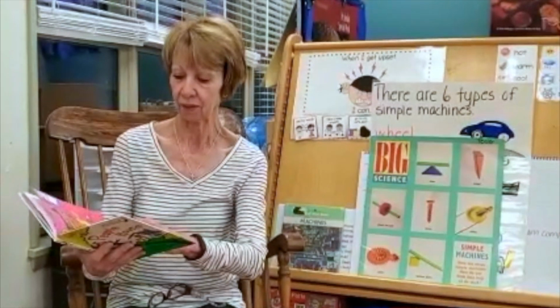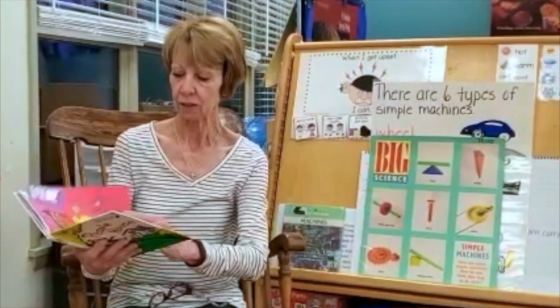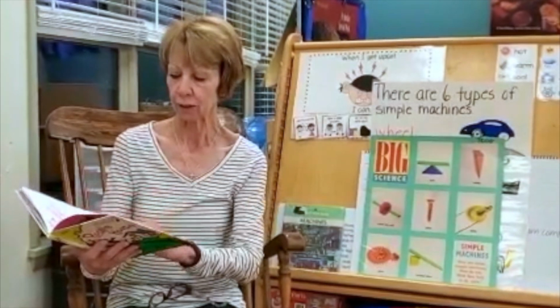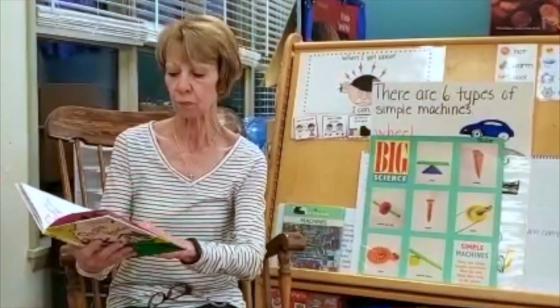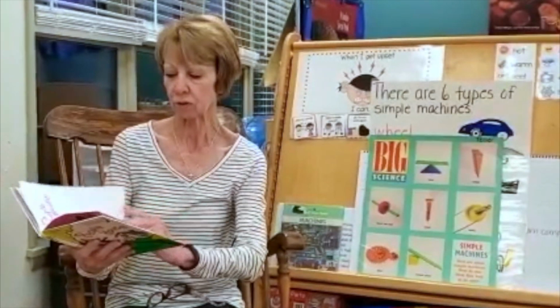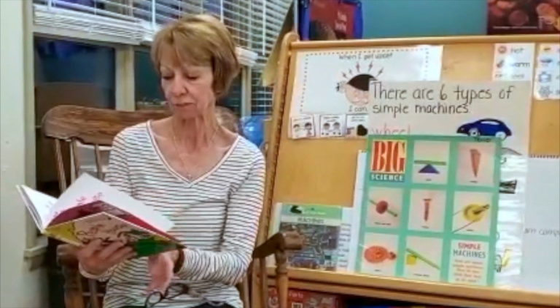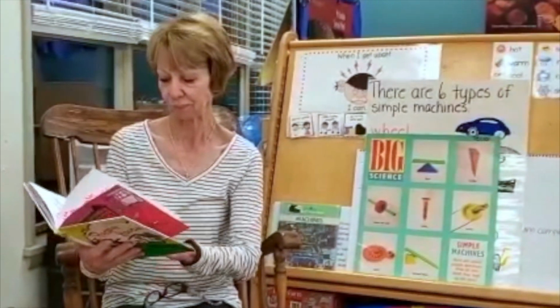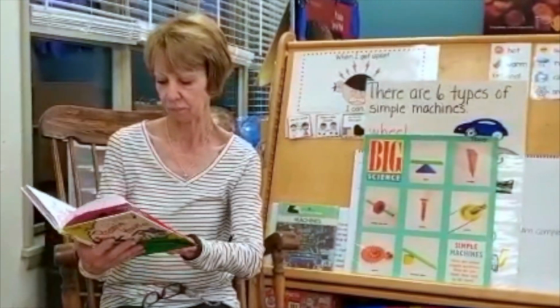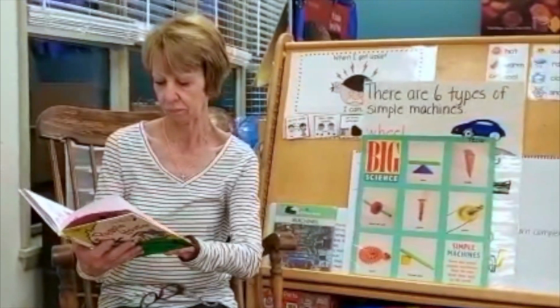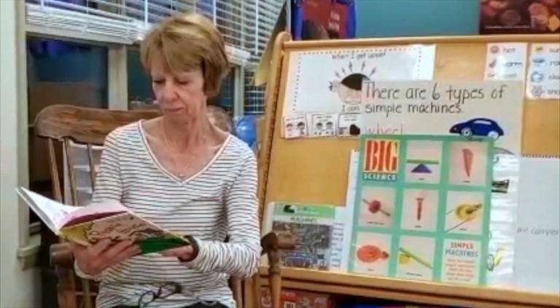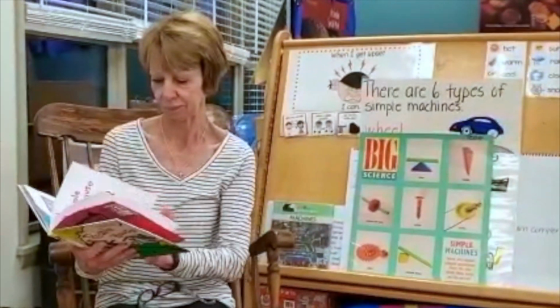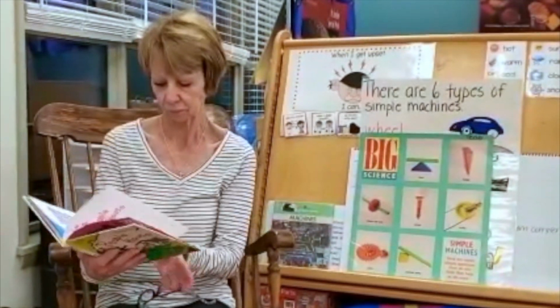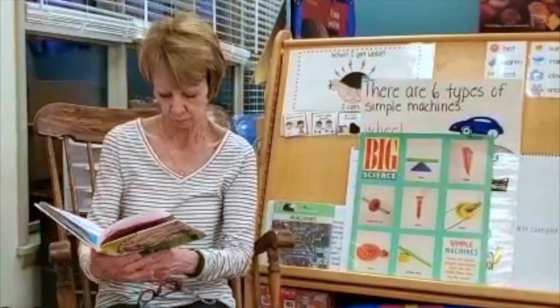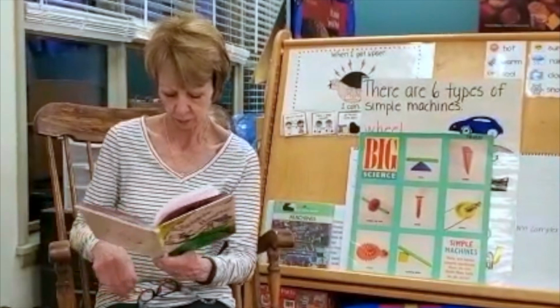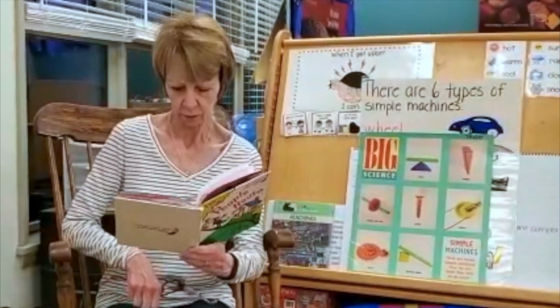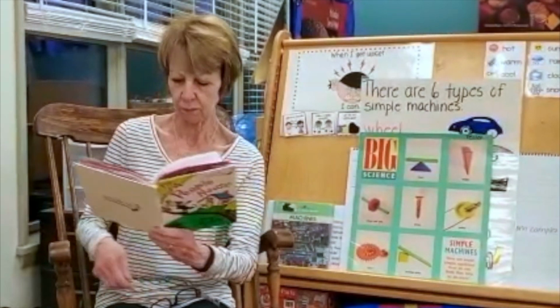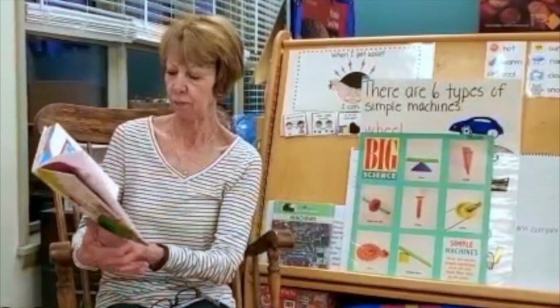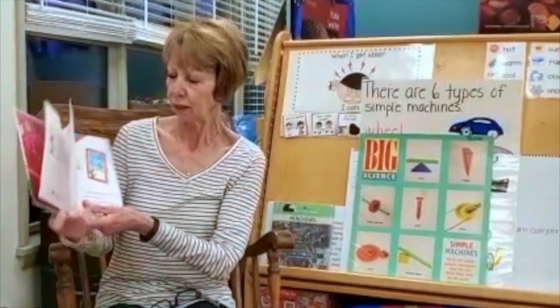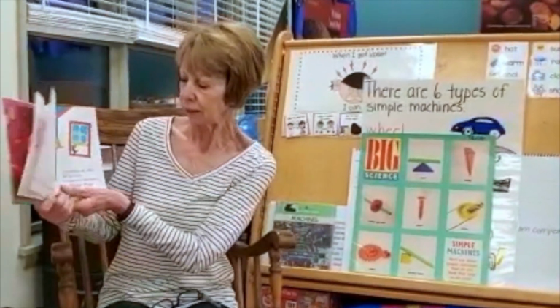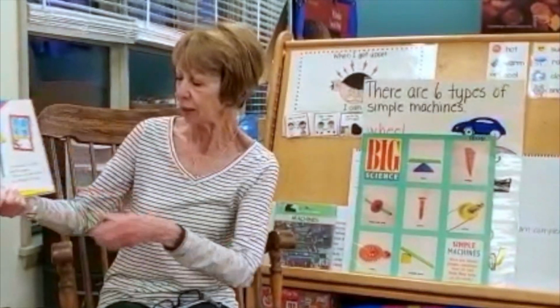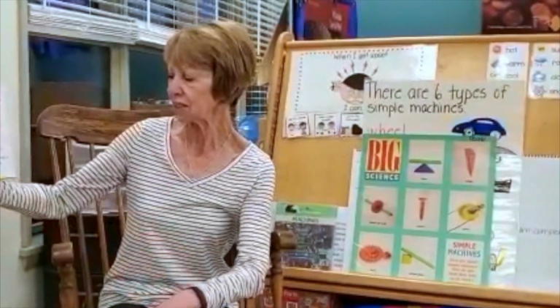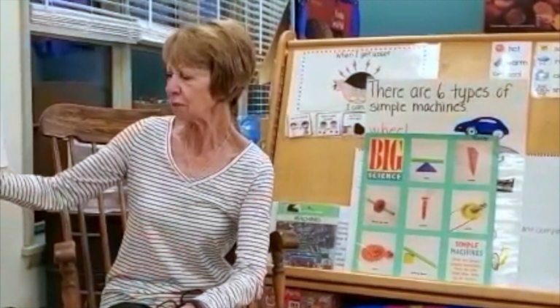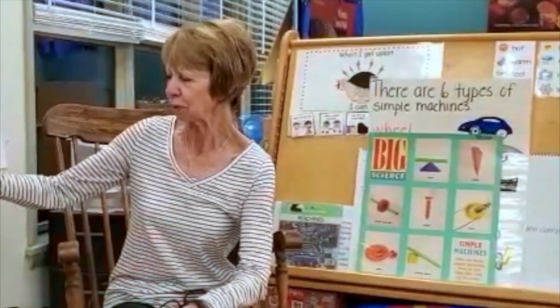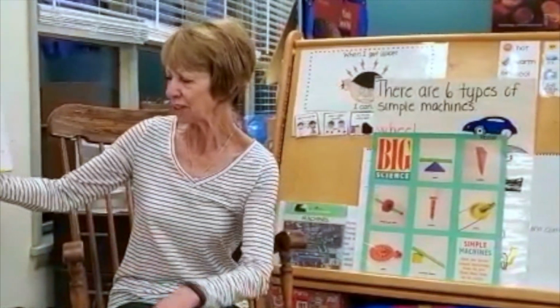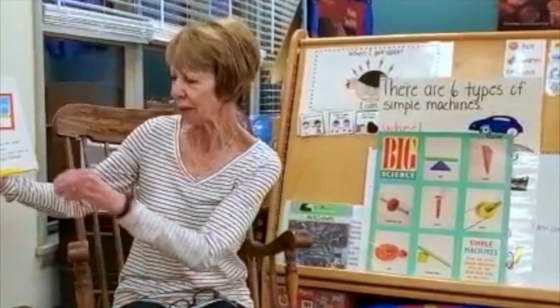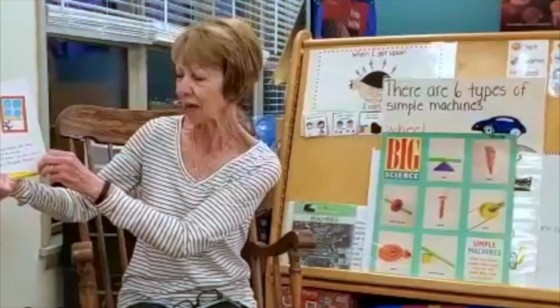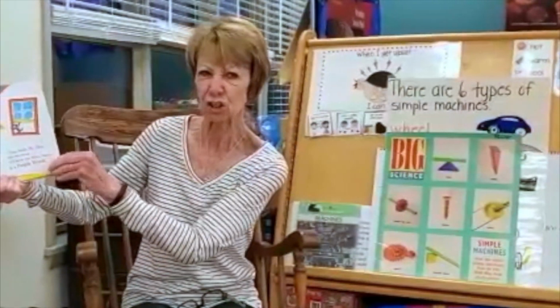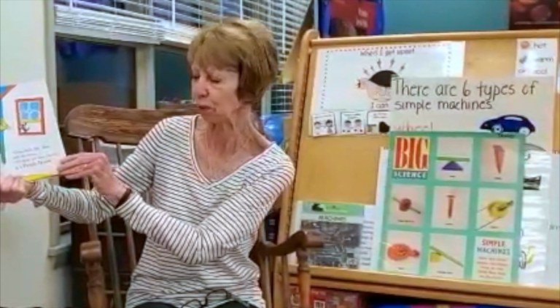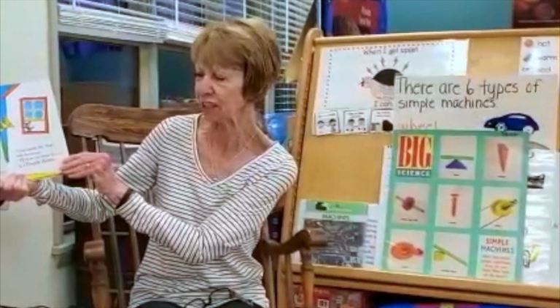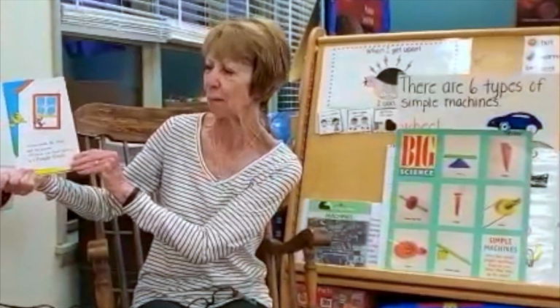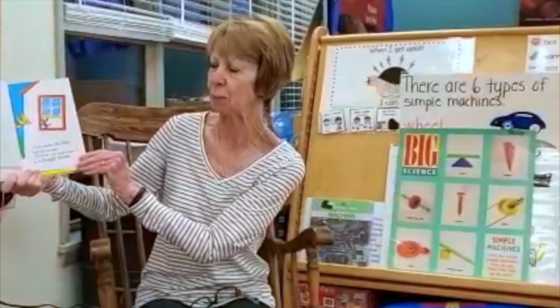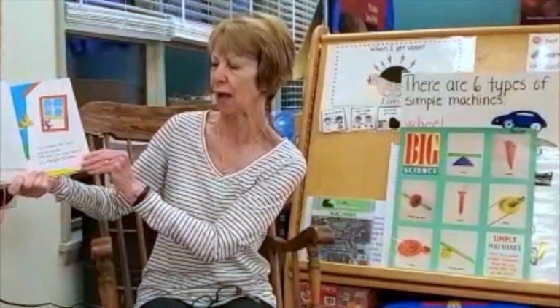It's In a People House. Come inside, Mr. Bird, said the mouse. I'll show you what there is in a people house.